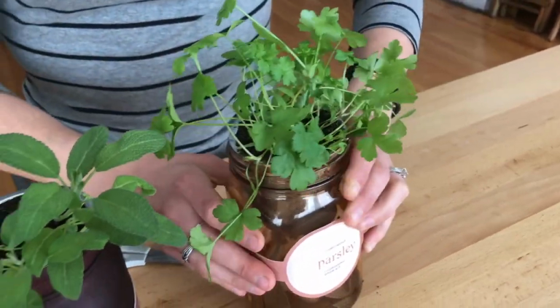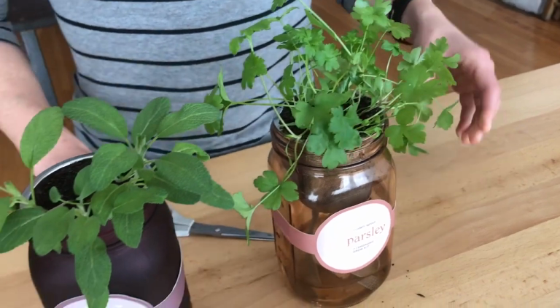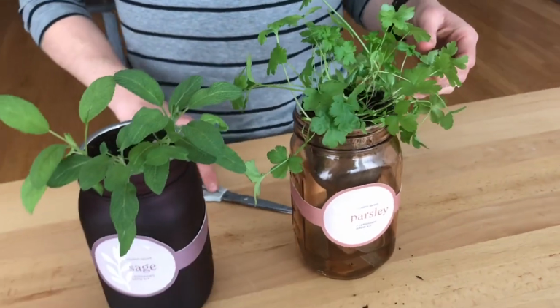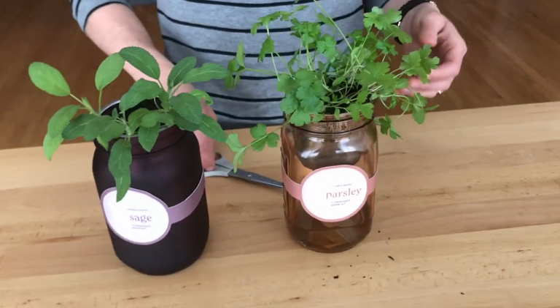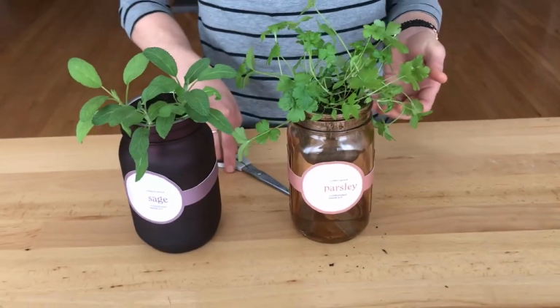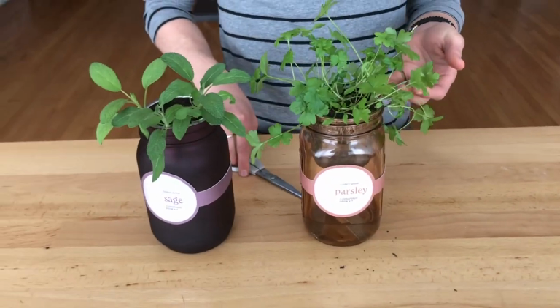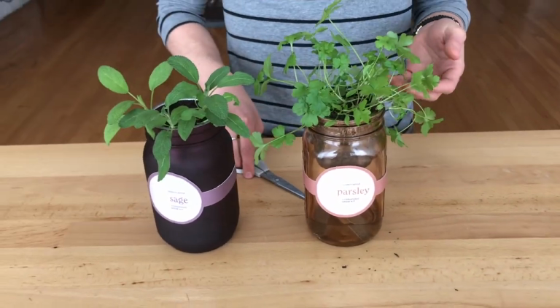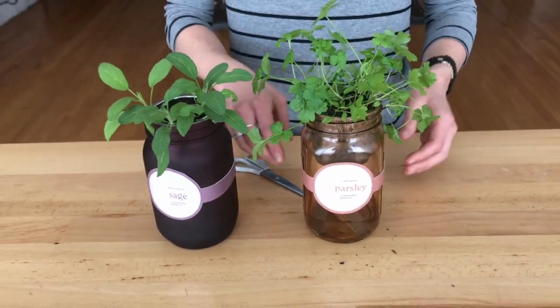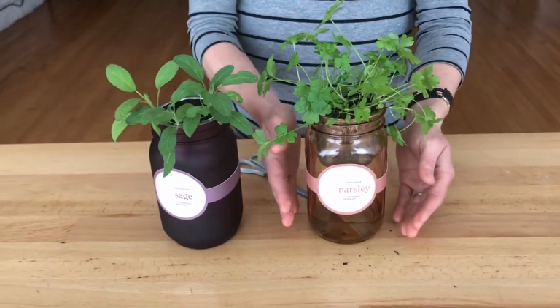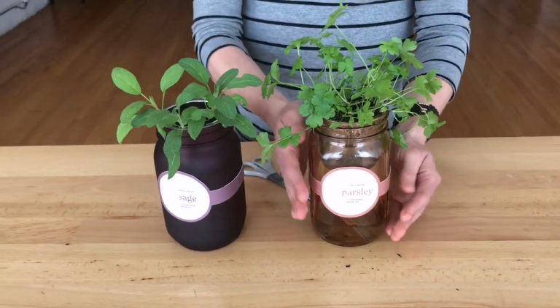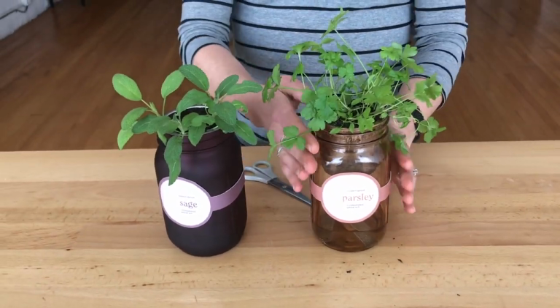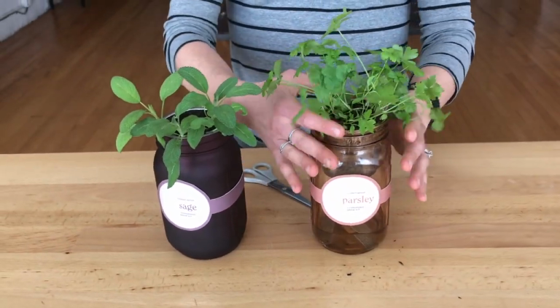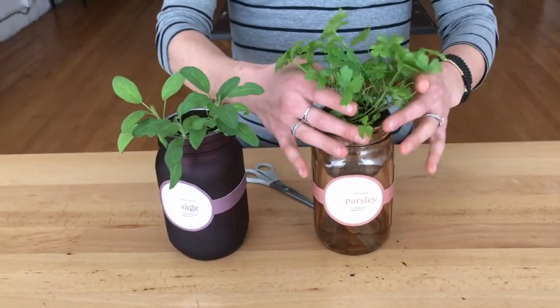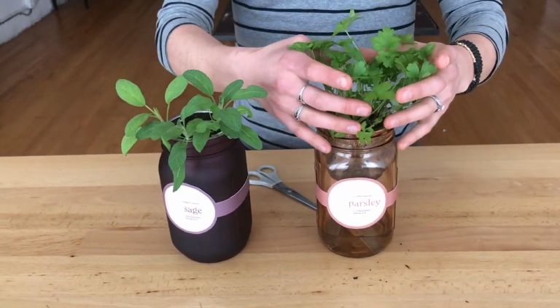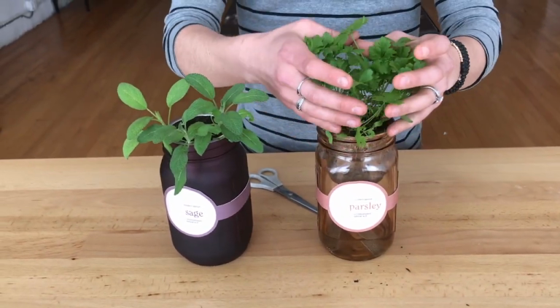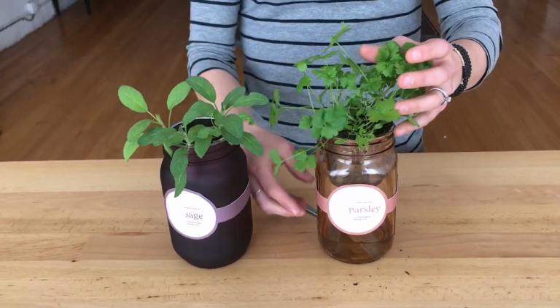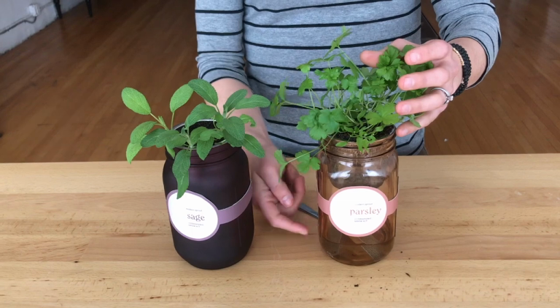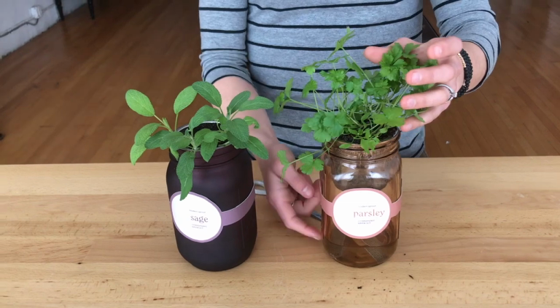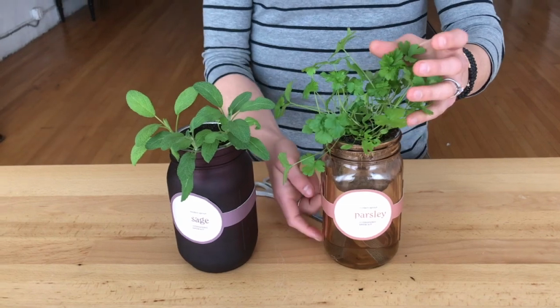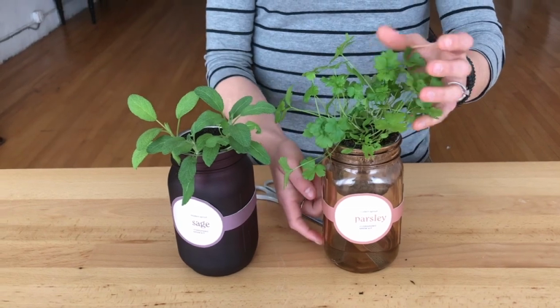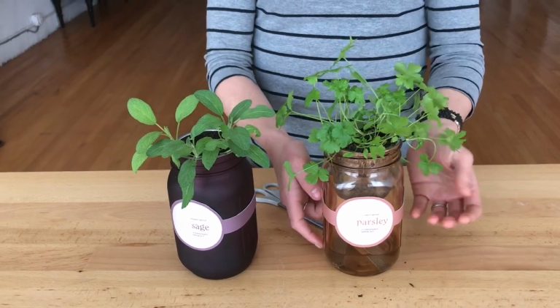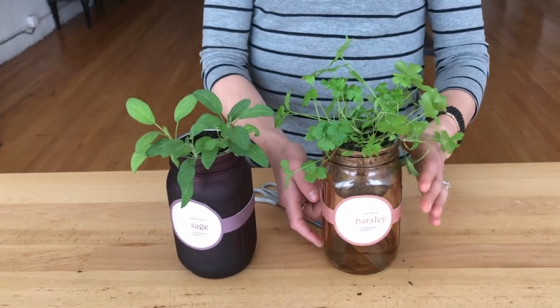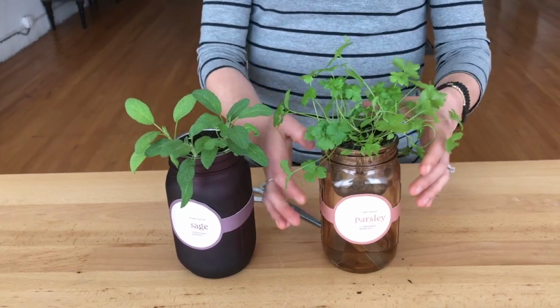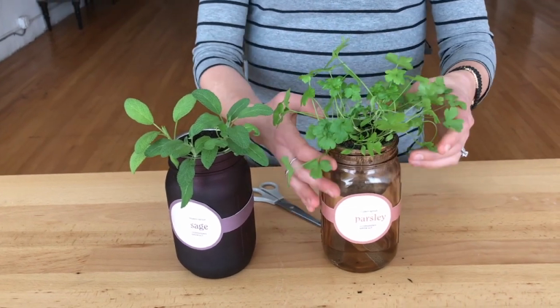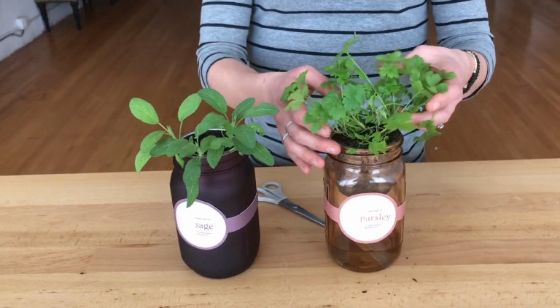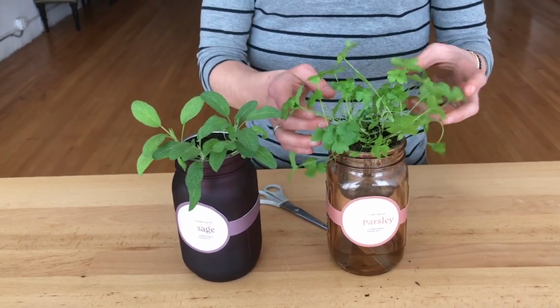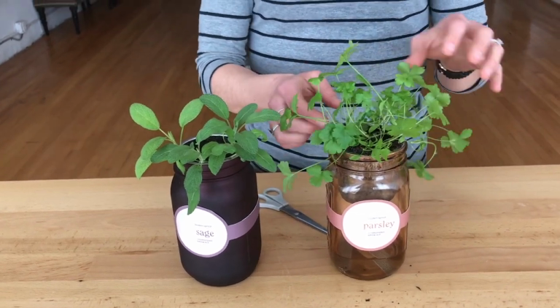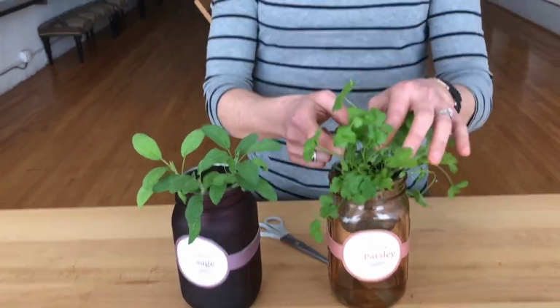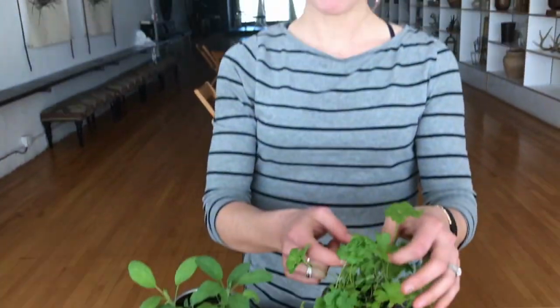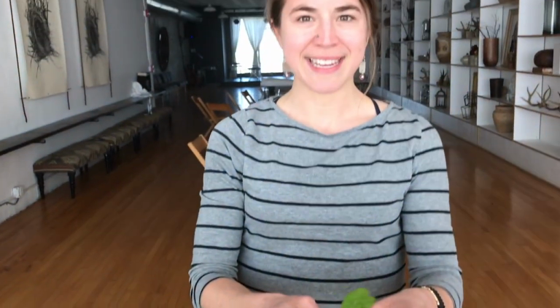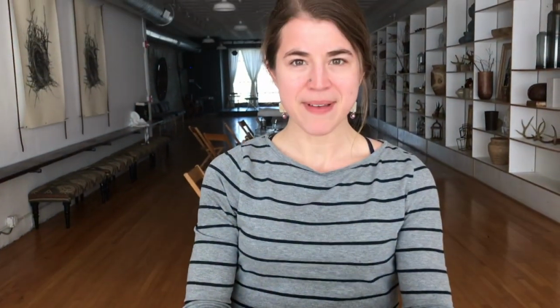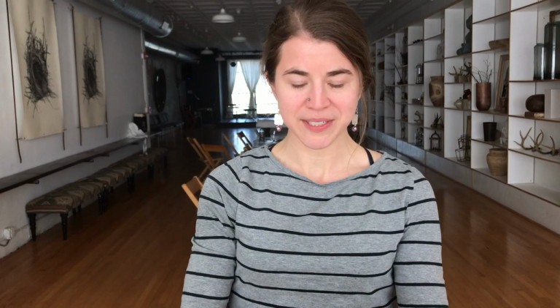You just put the water in the bottom, and once the seeds sprouted, I did put a little bit of plant food in the bottom as well. It comes right with it — absolutely.